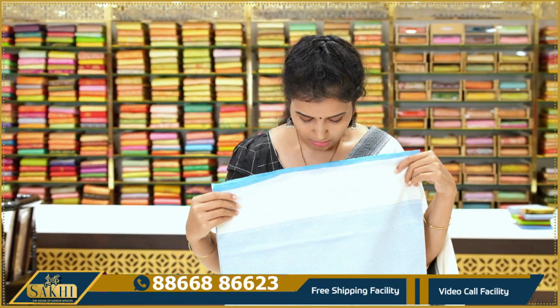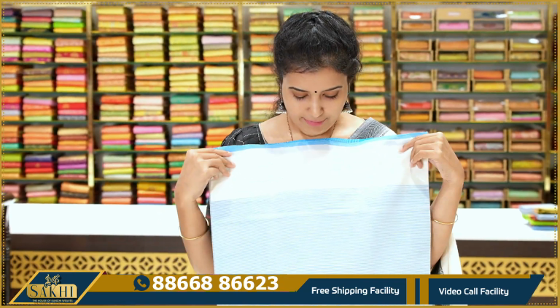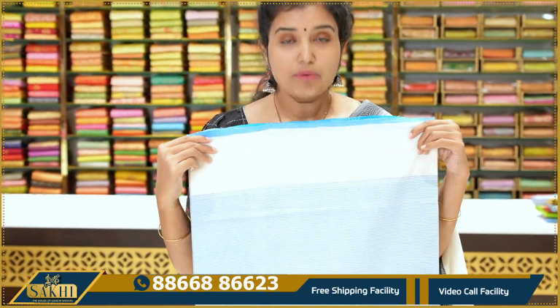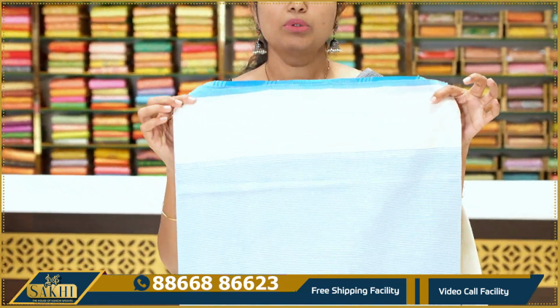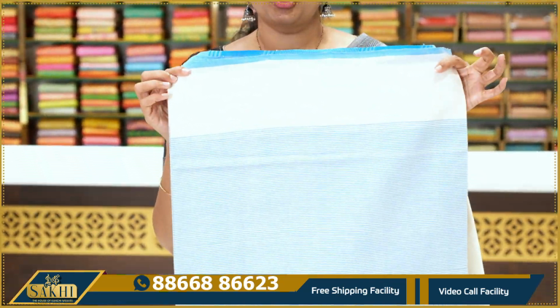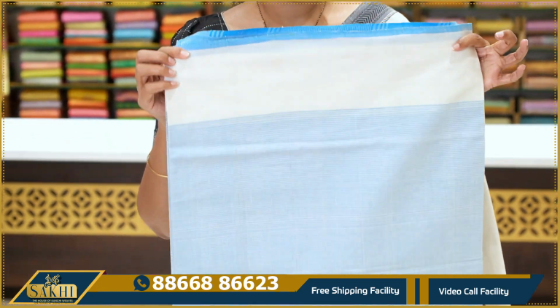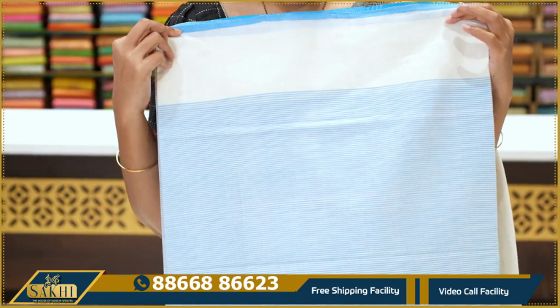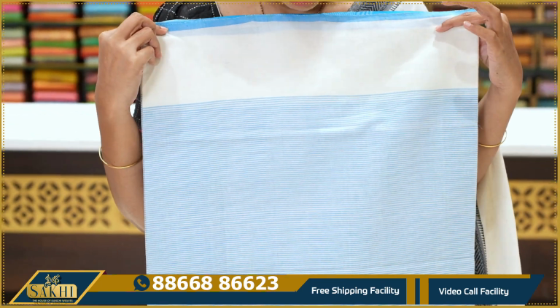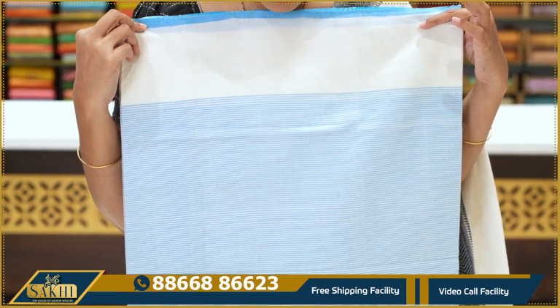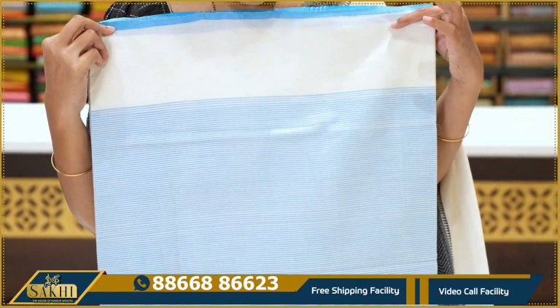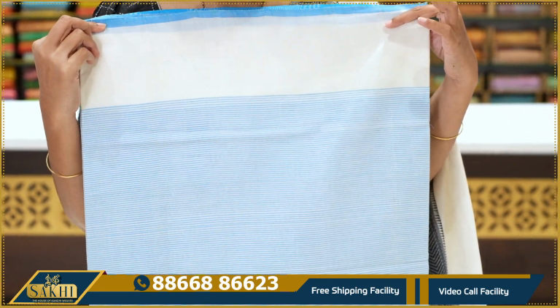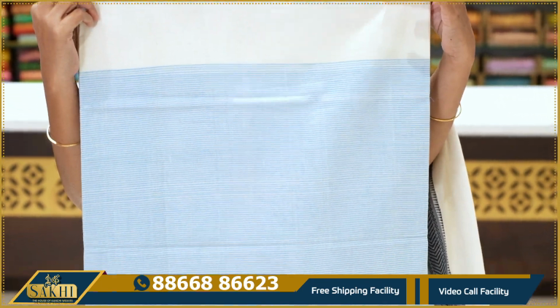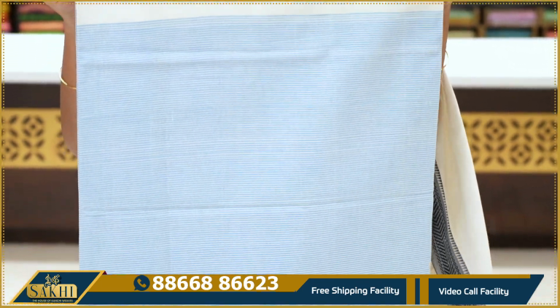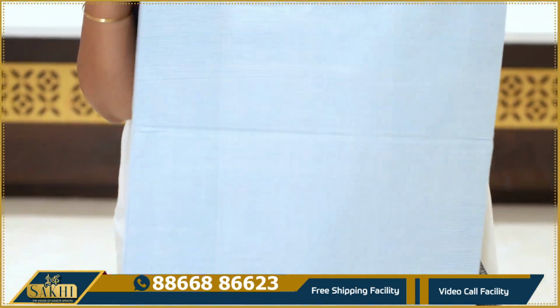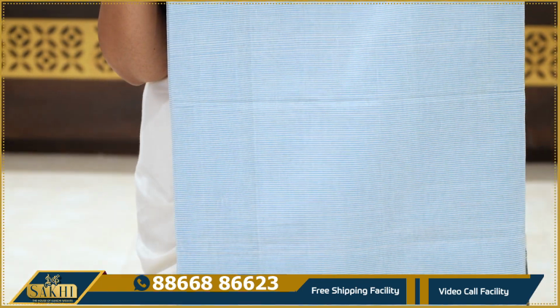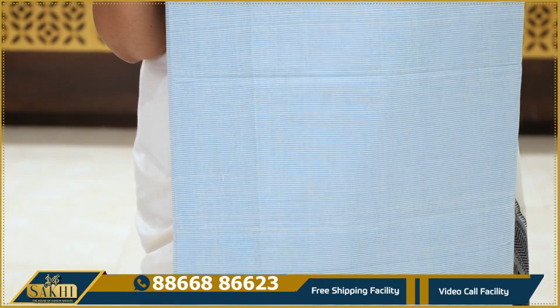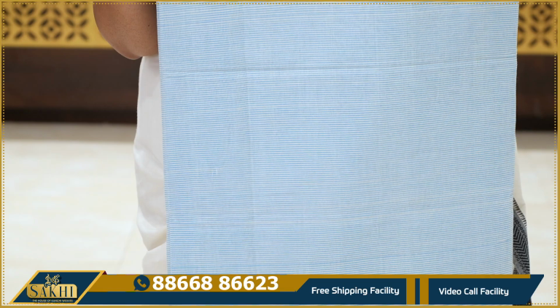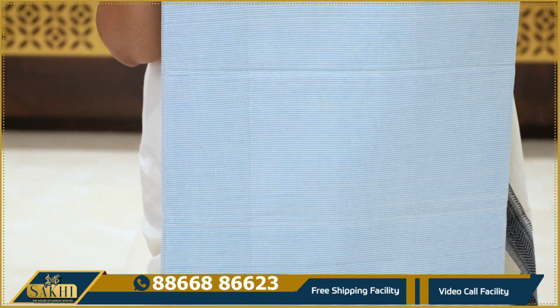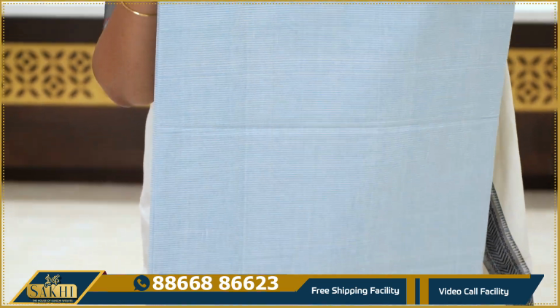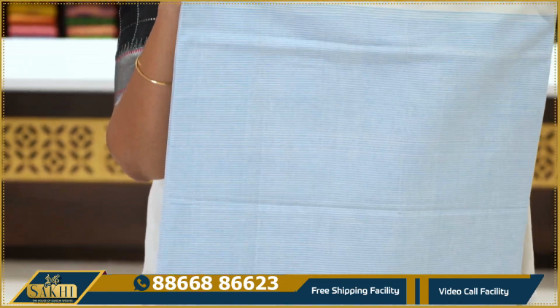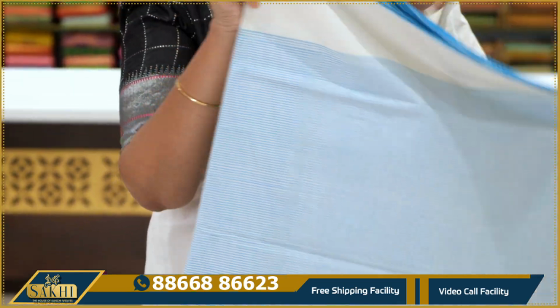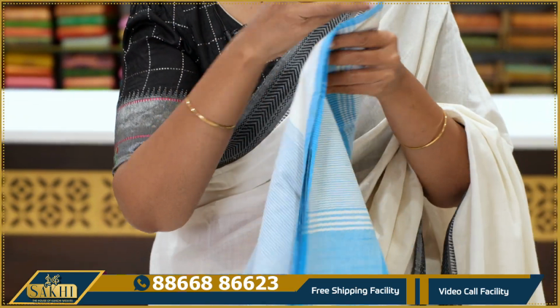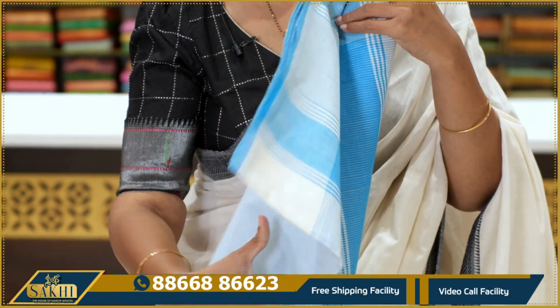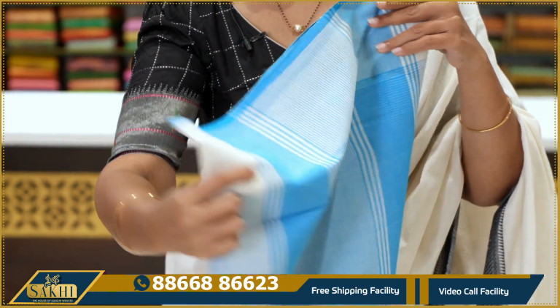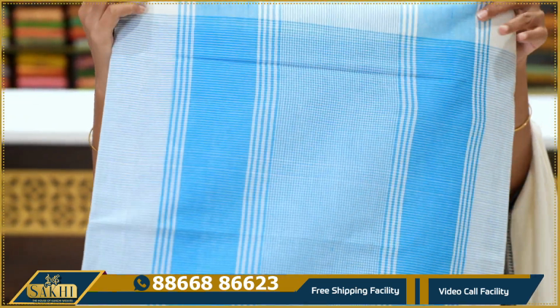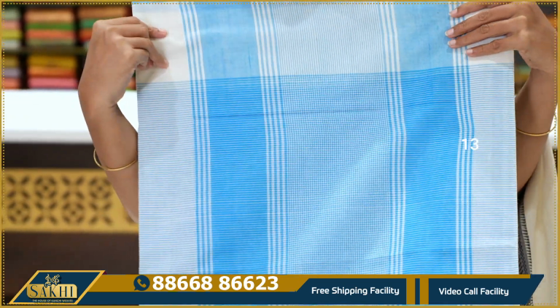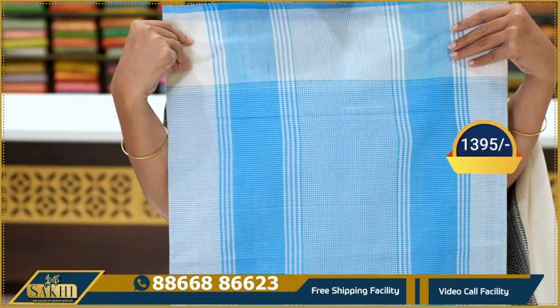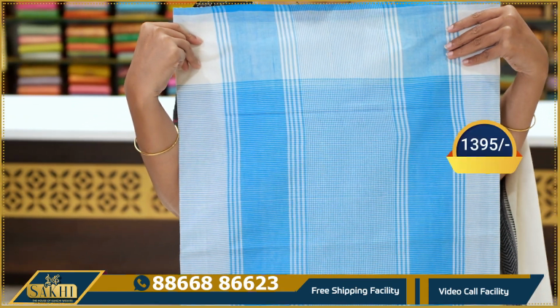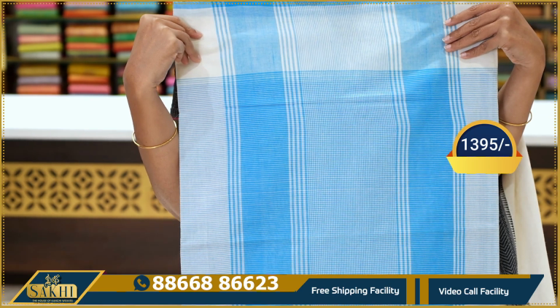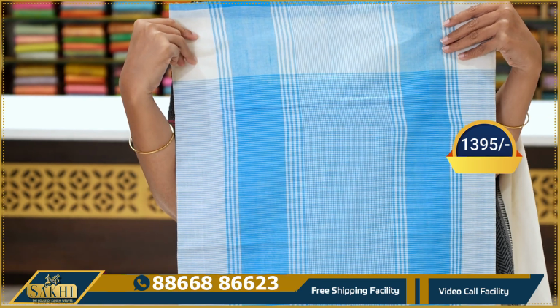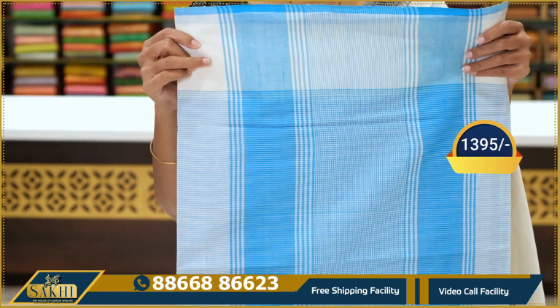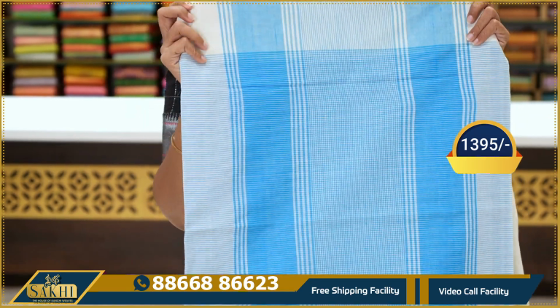Next — off-white with blue color combination, light sea blue color combination saree. Fine lines with a plain border, plain off-white border. Chalbondi combination — the pallu has light color. Price: $13.95.